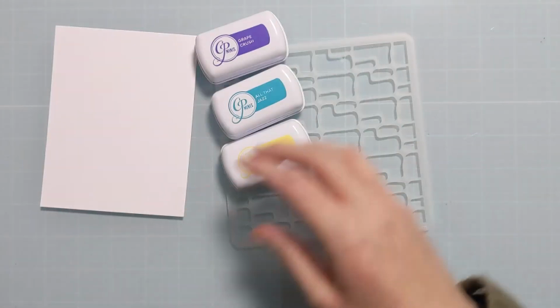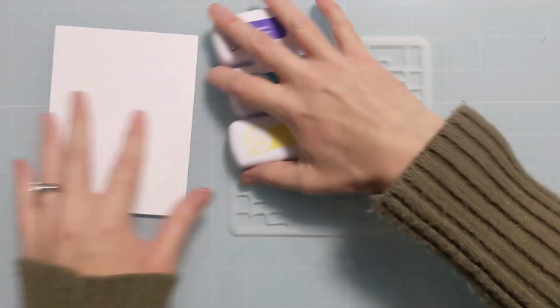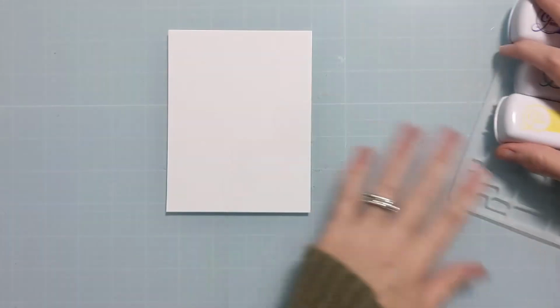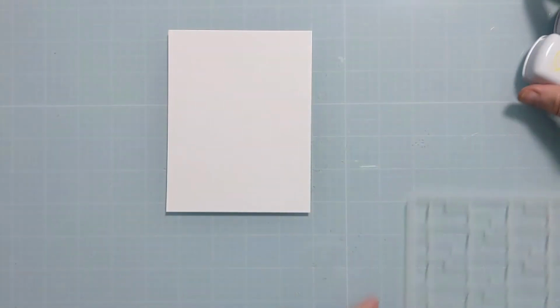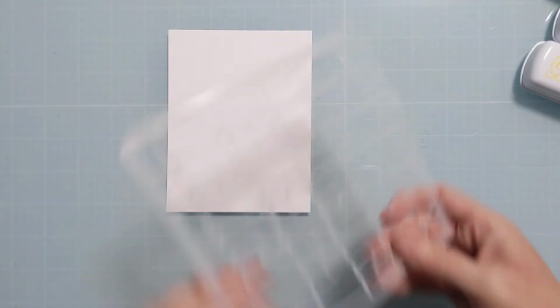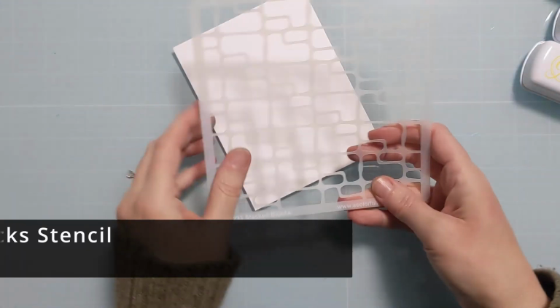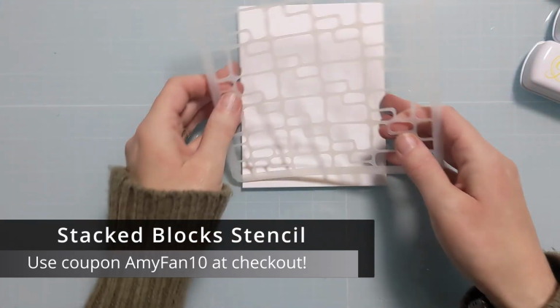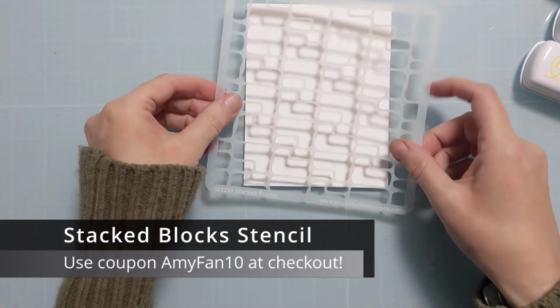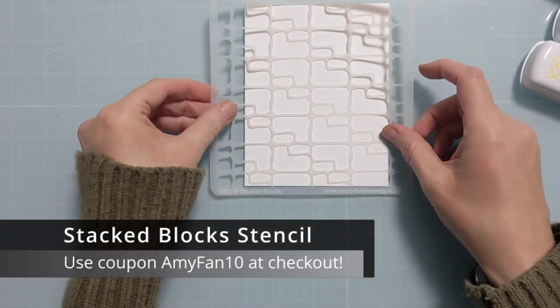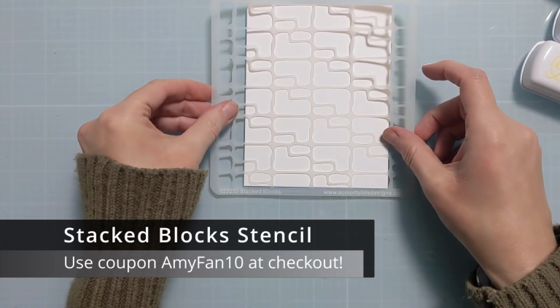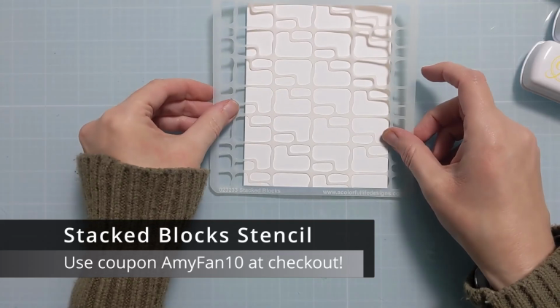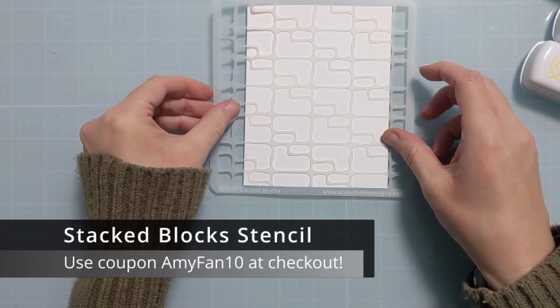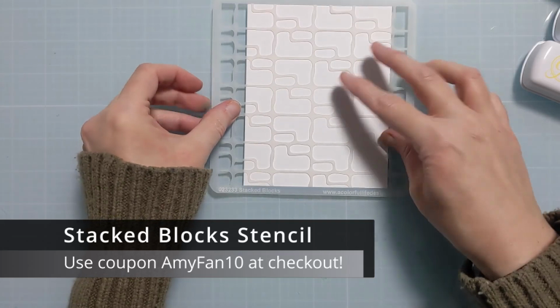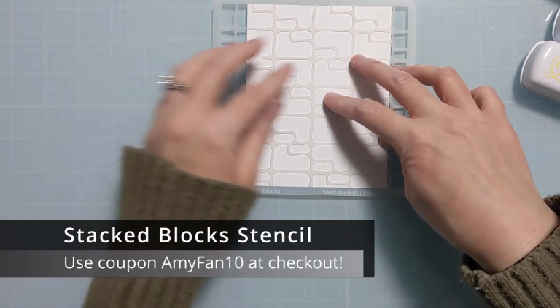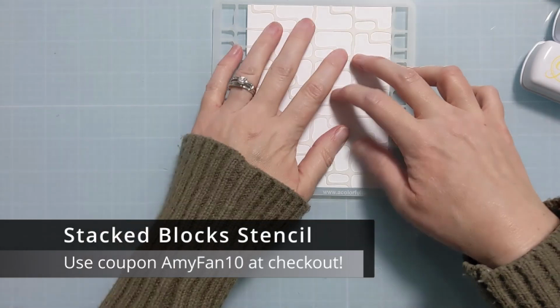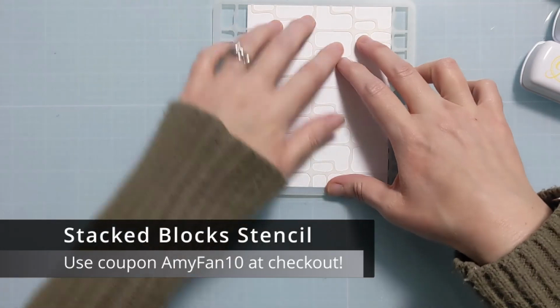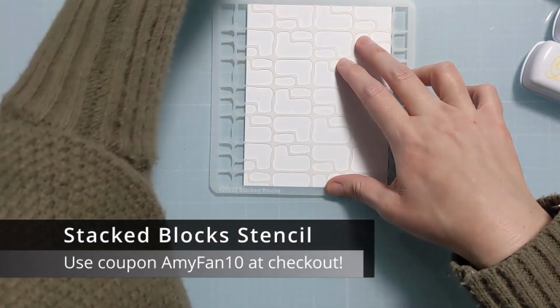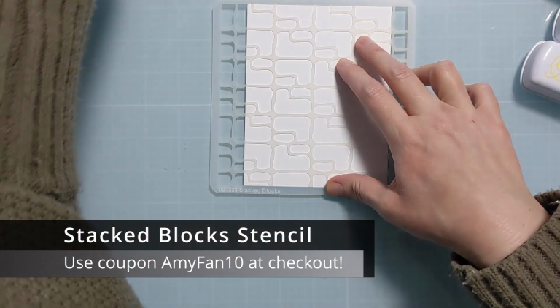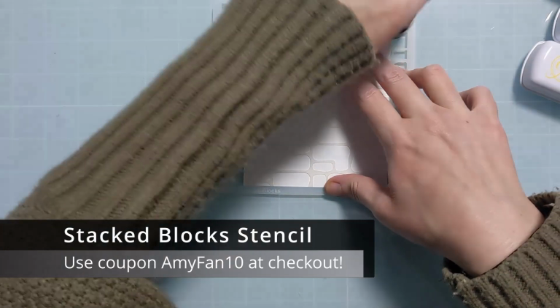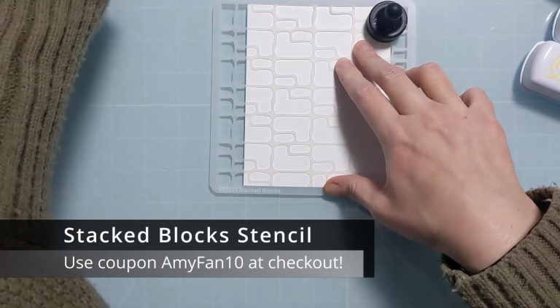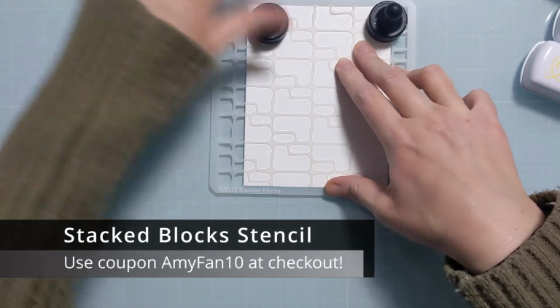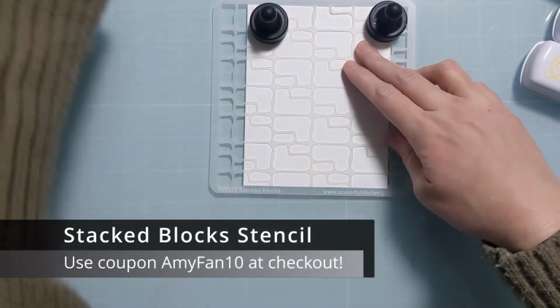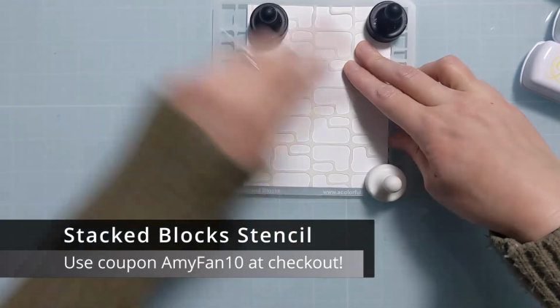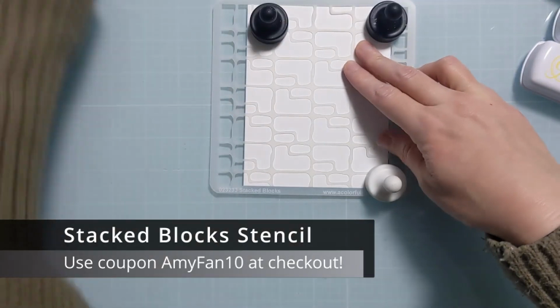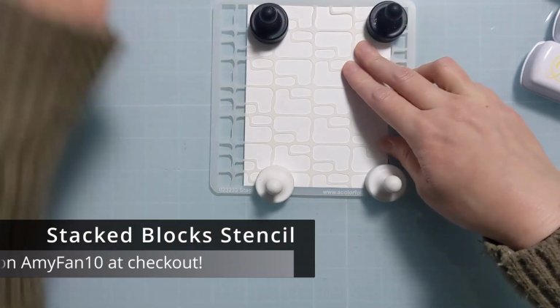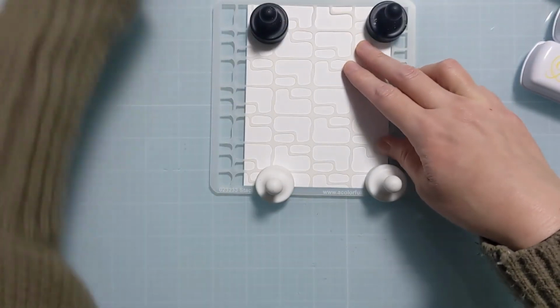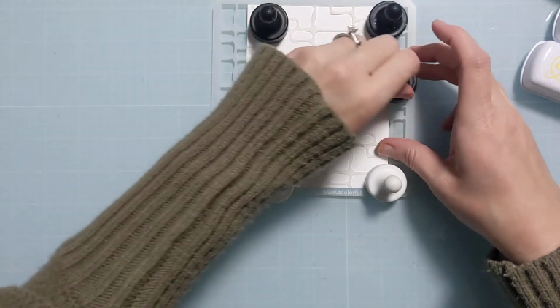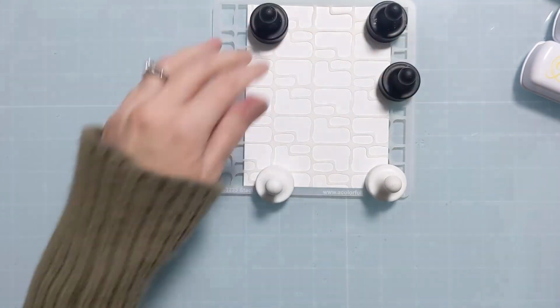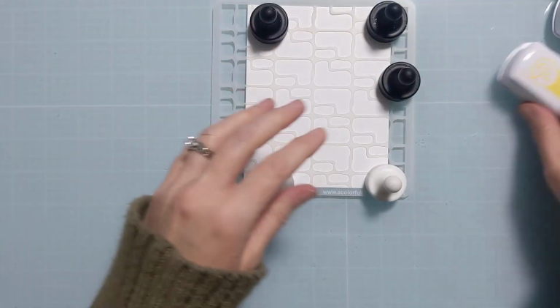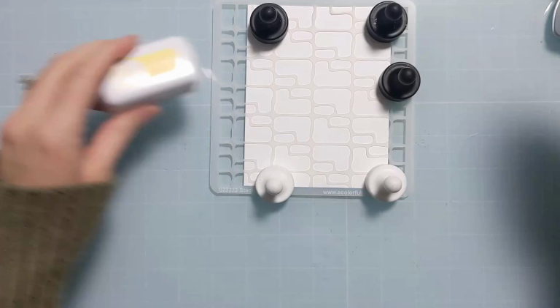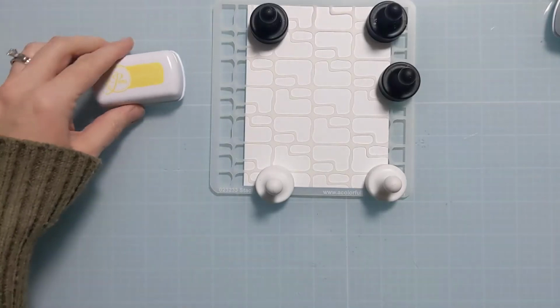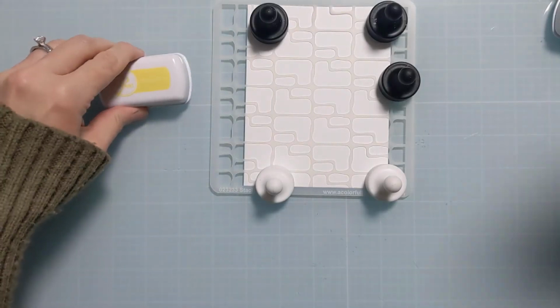I think it's grape crush, probably aquatini — I don't remember the names, but they're all party collection and they worked beautifully together. I'm laying down this Stacked Blocks stencil, and I am actually working on a panel instead of the card base.